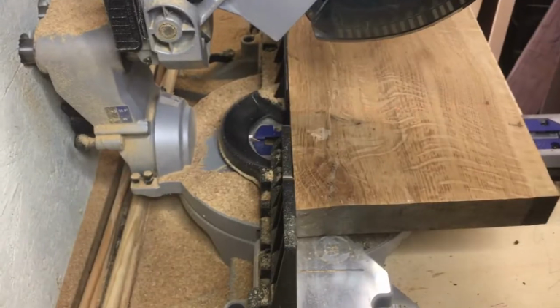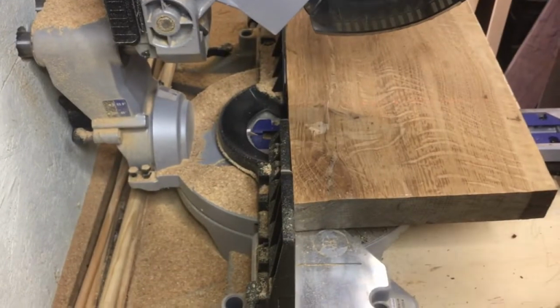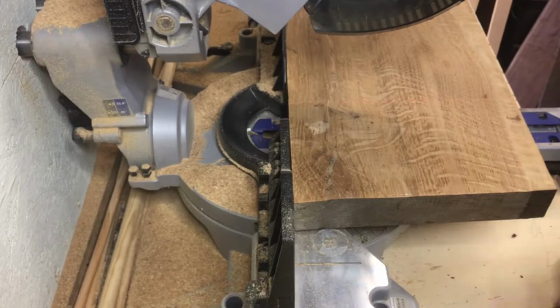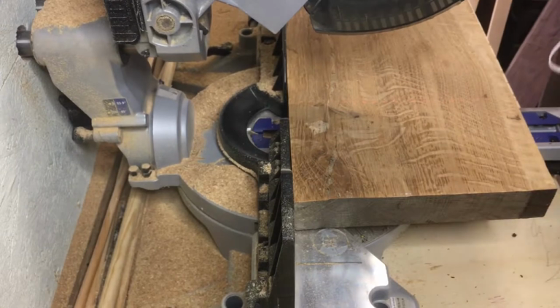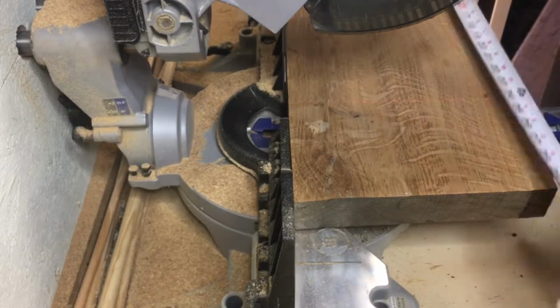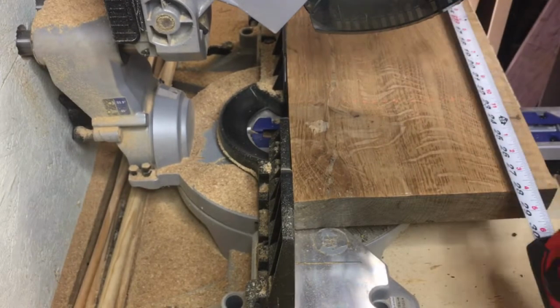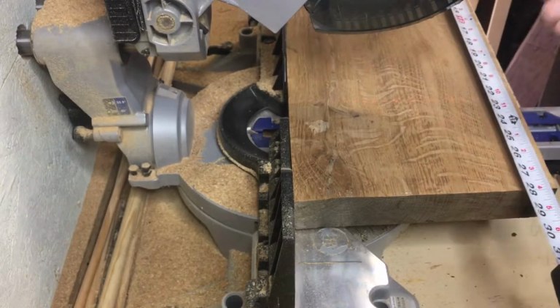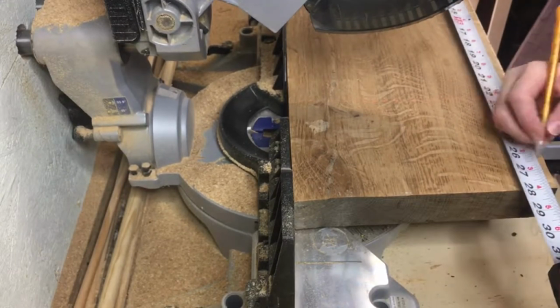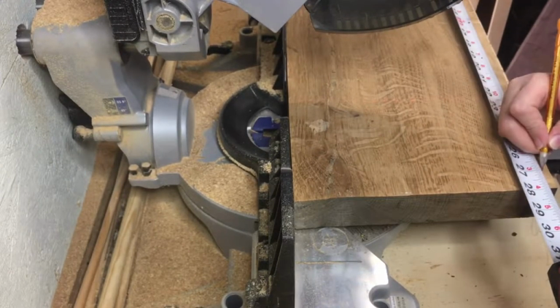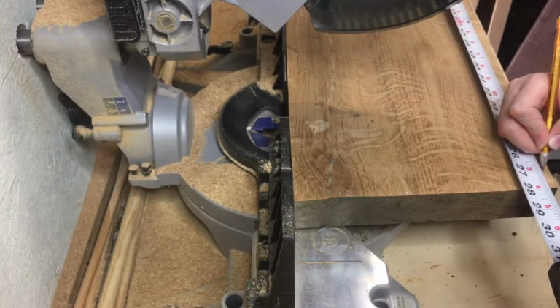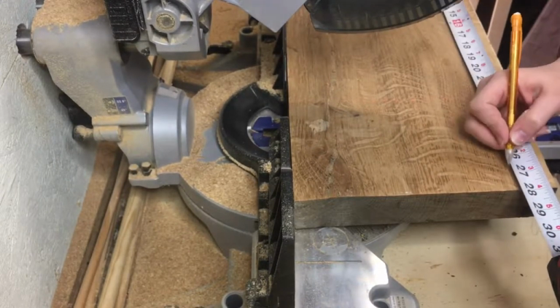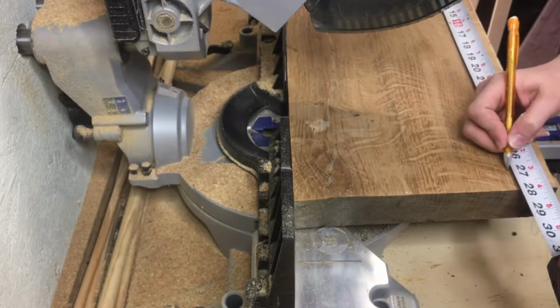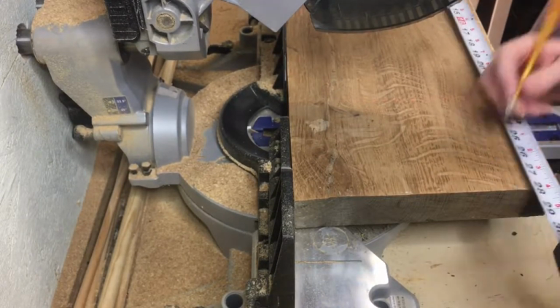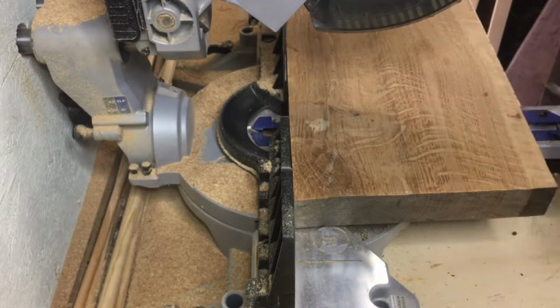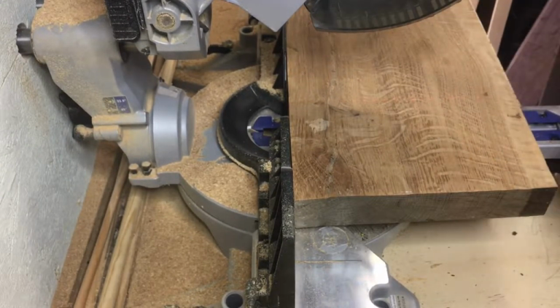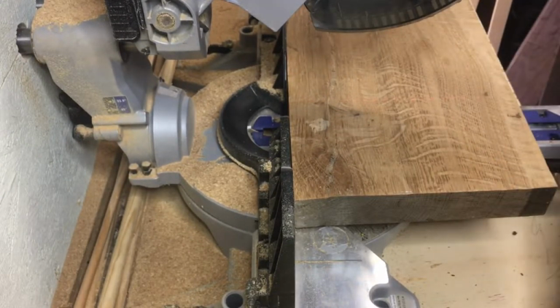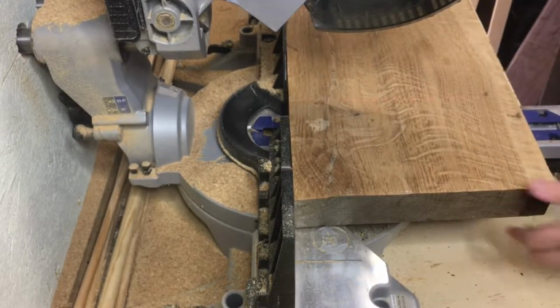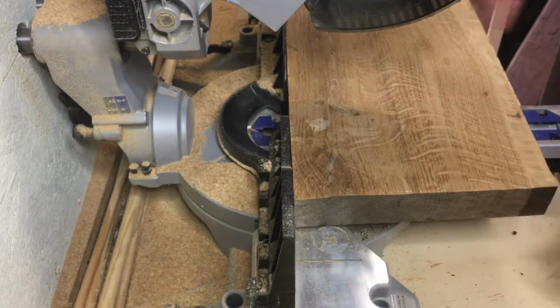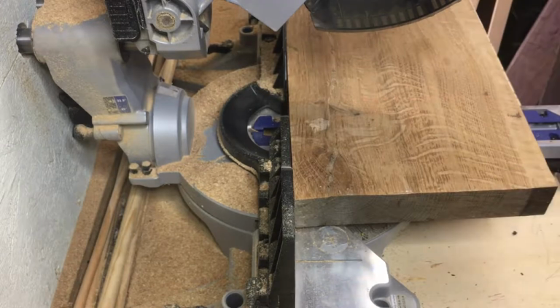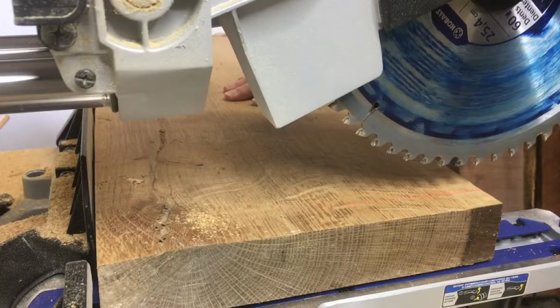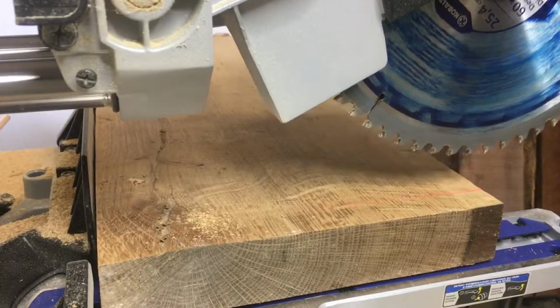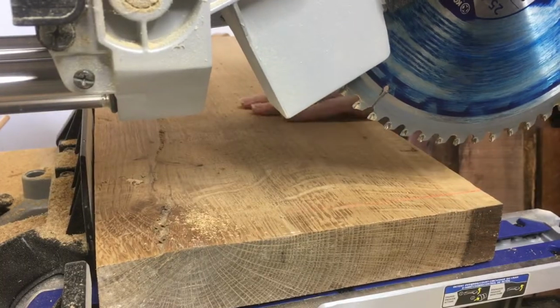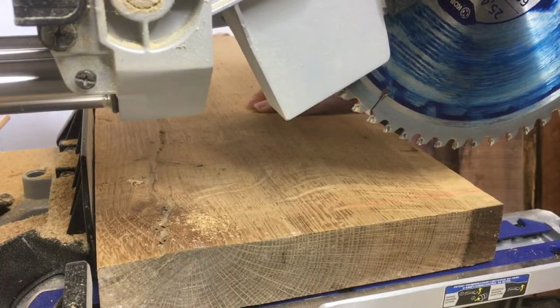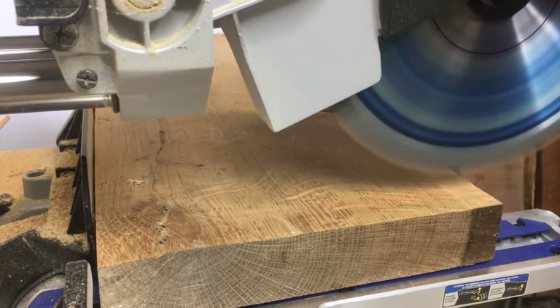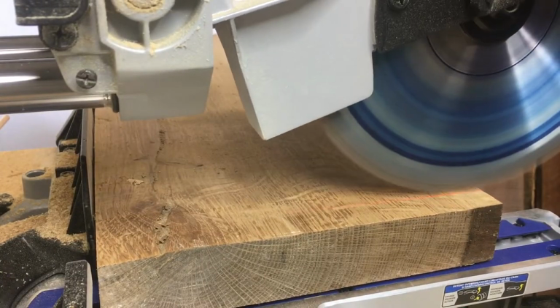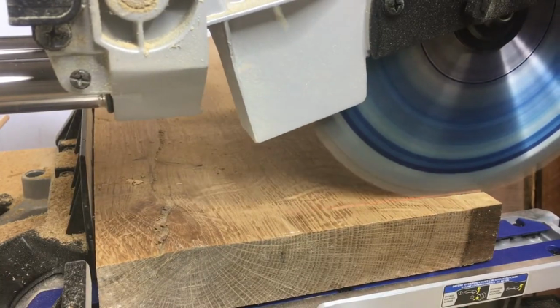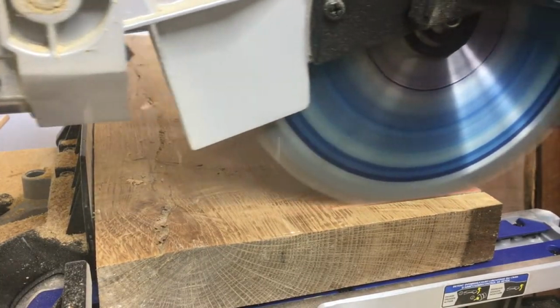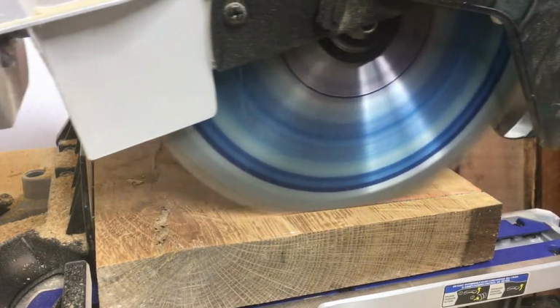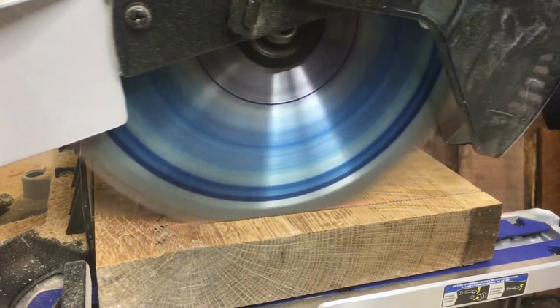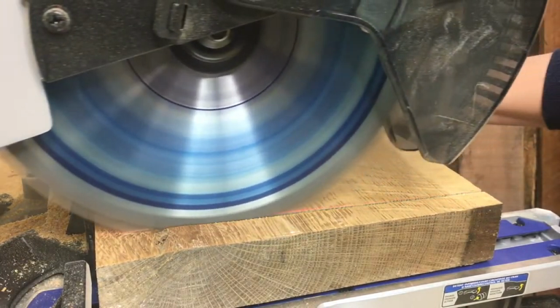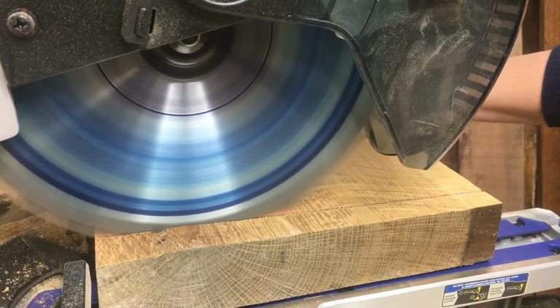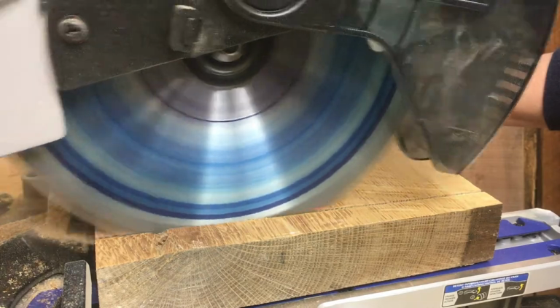Once I had the live edge off, it was time to trim up the other side and get this square. I went ahead and cut it down to the length she had asked for, which was right at 27 inches.